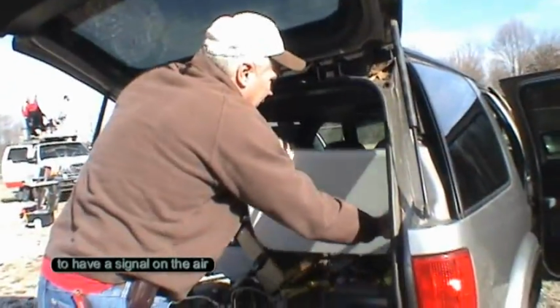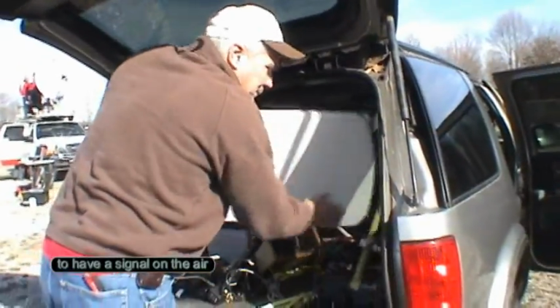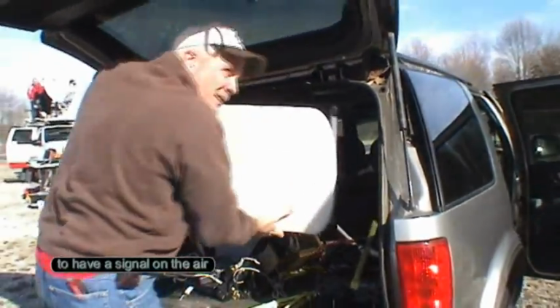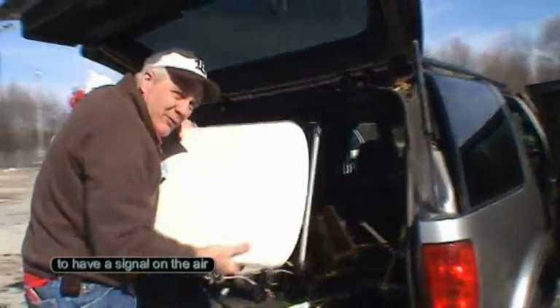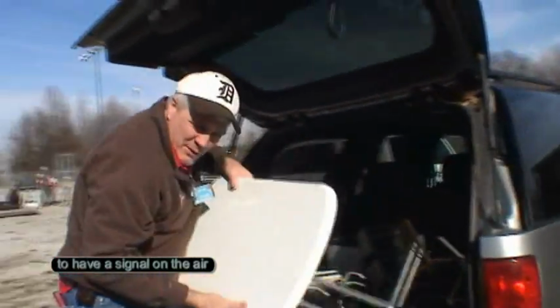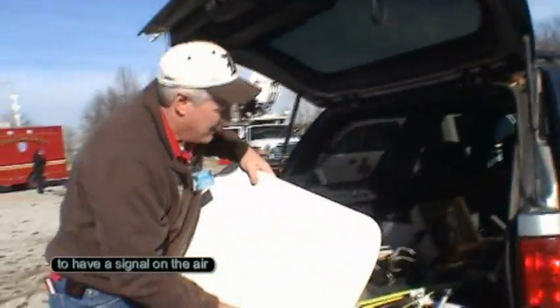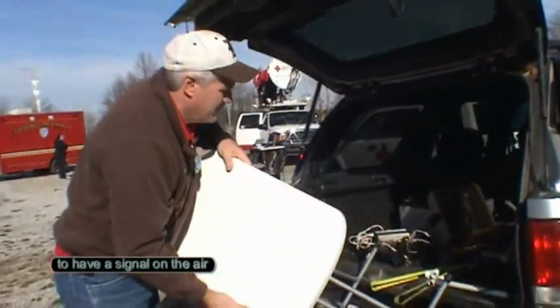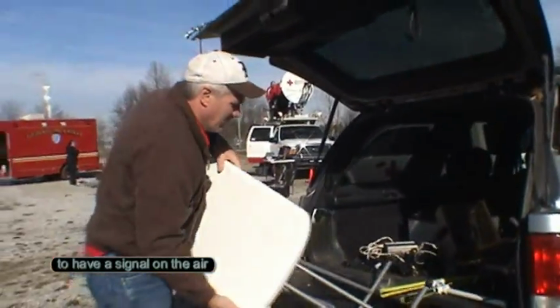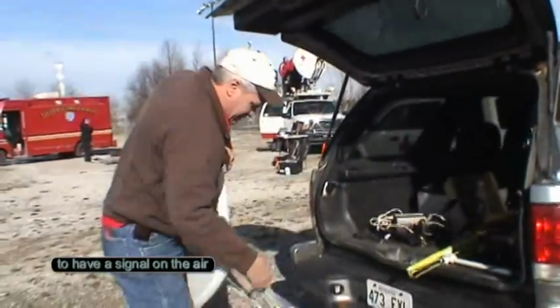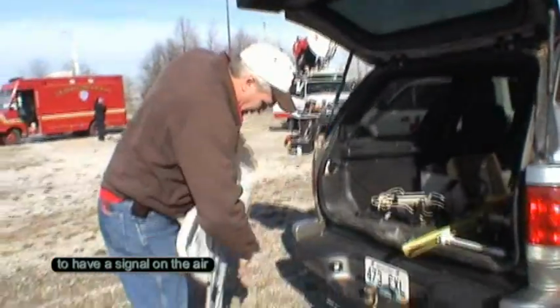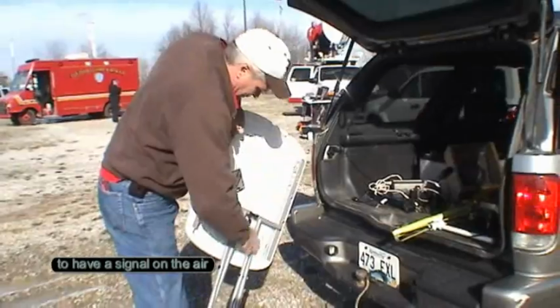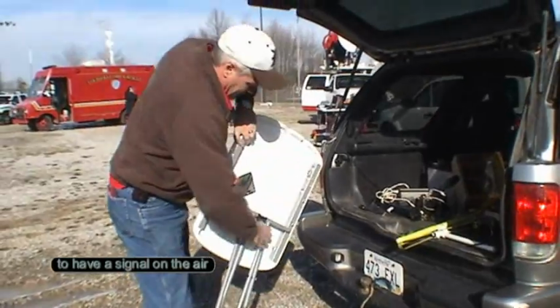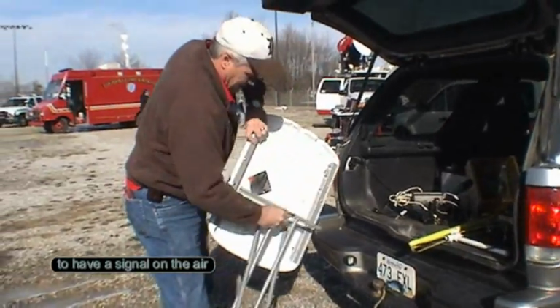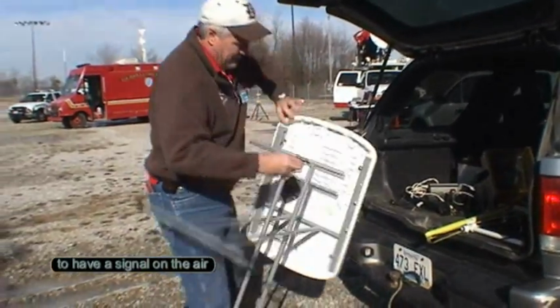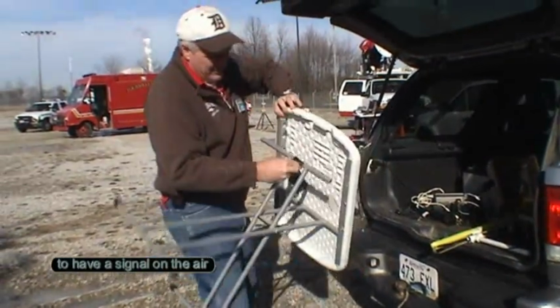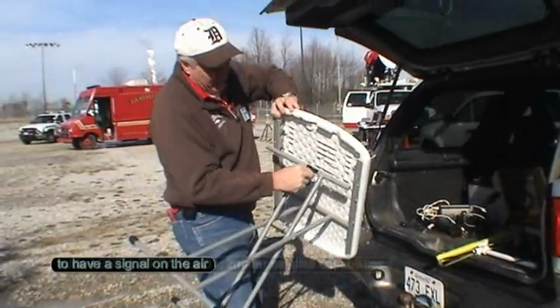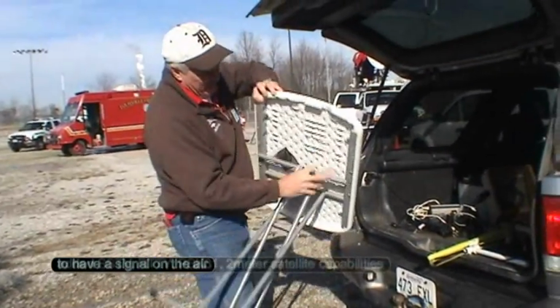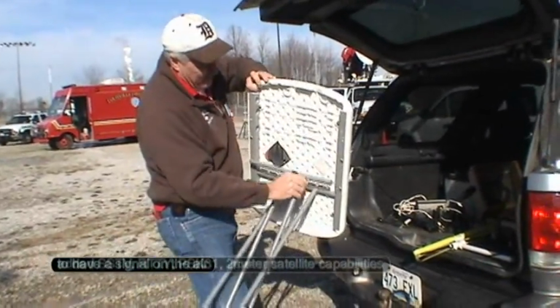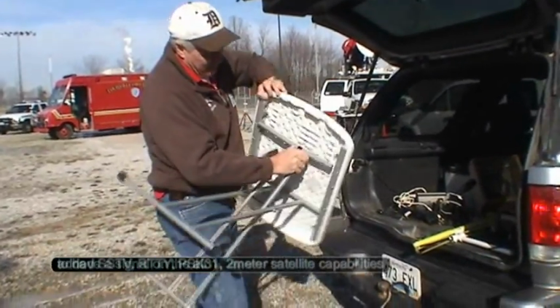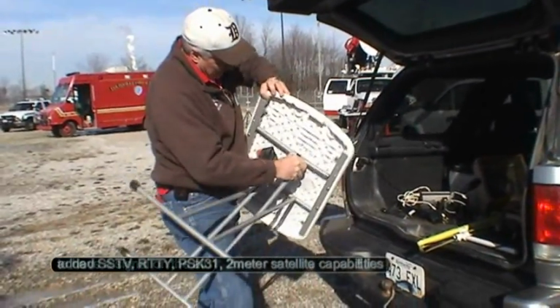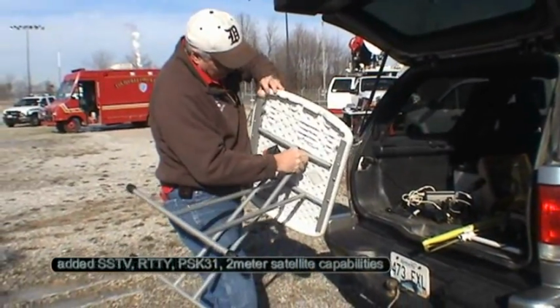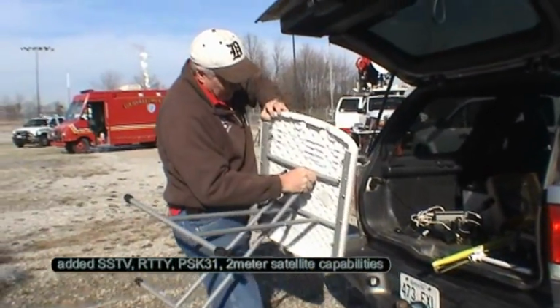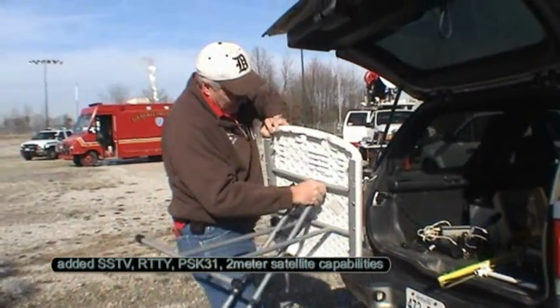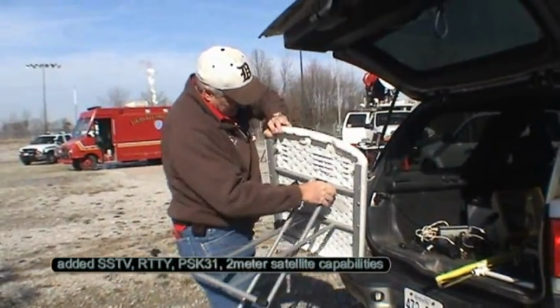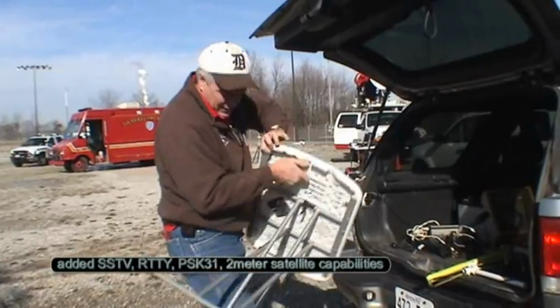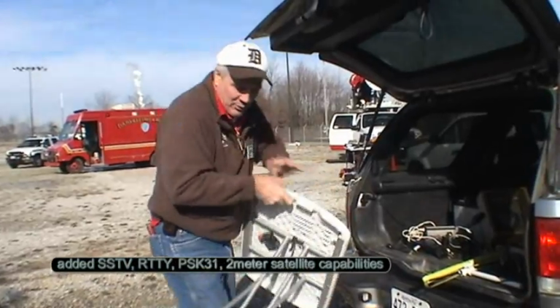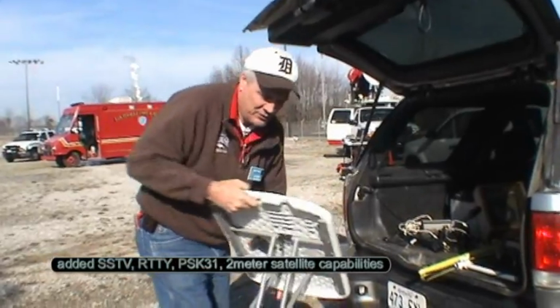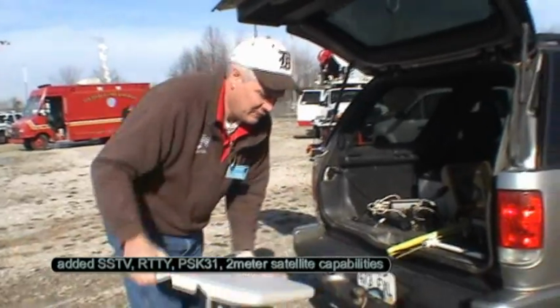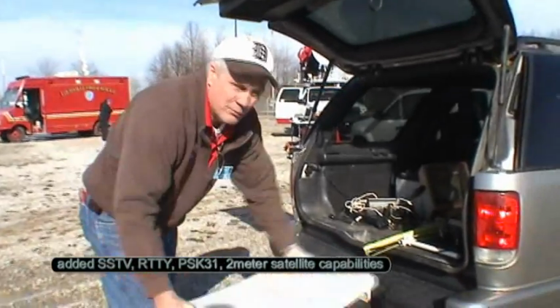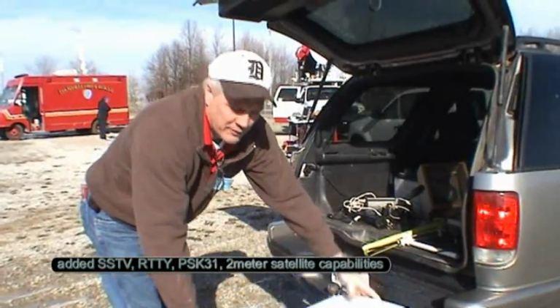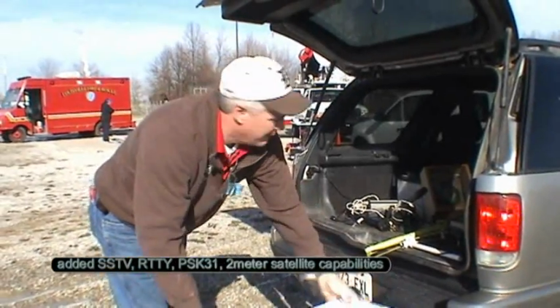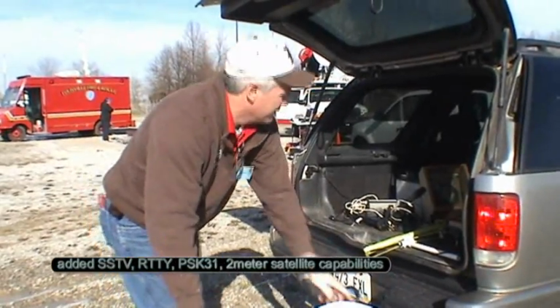By the way, it's about 26 degrees. This is actually going to slow me down a bit getting on the air, but I figured we'd present it a little better with the table out here.